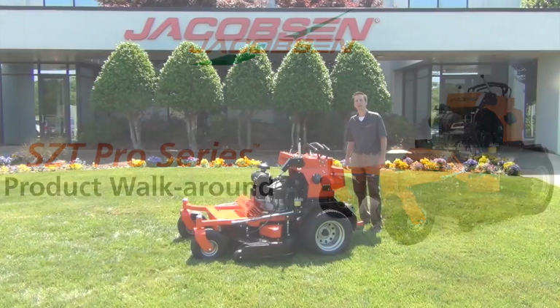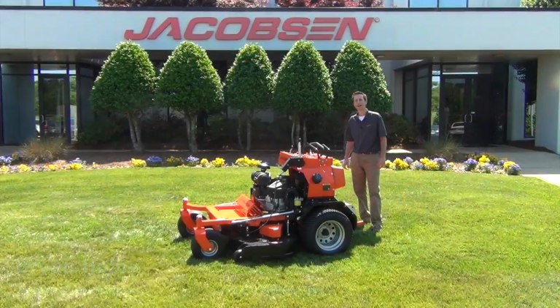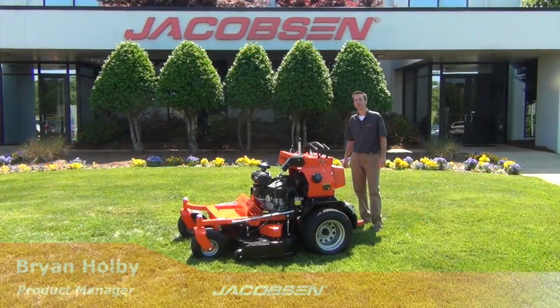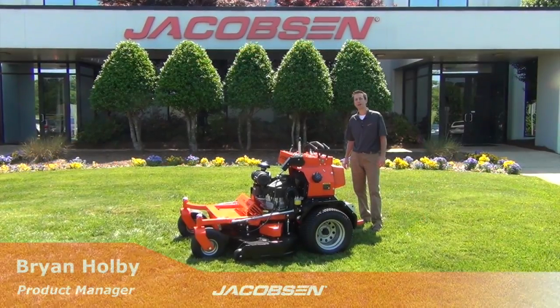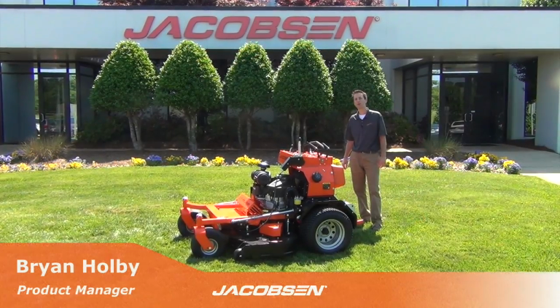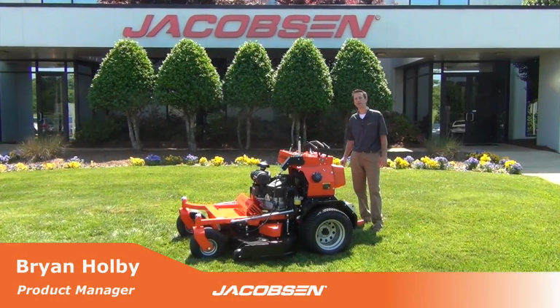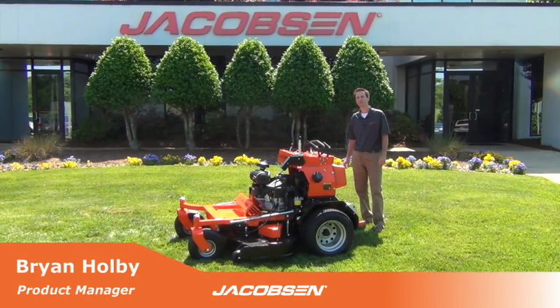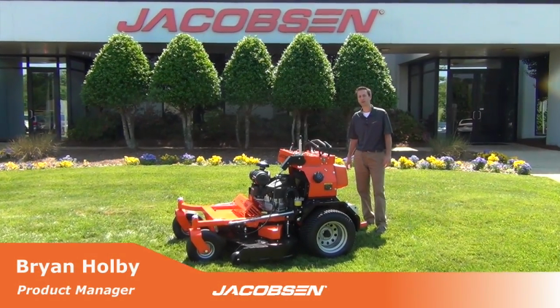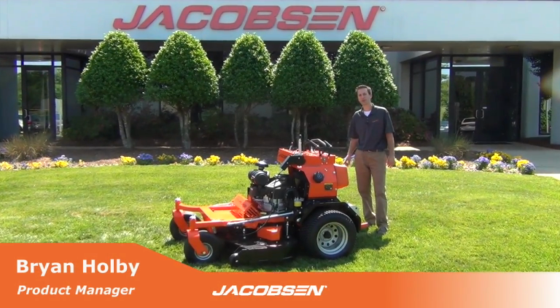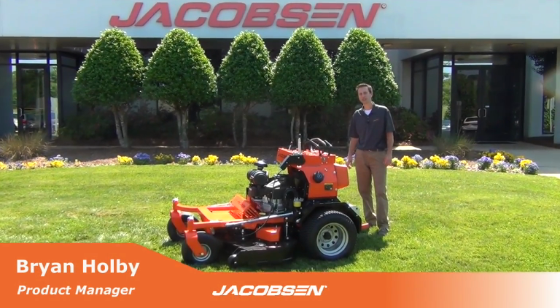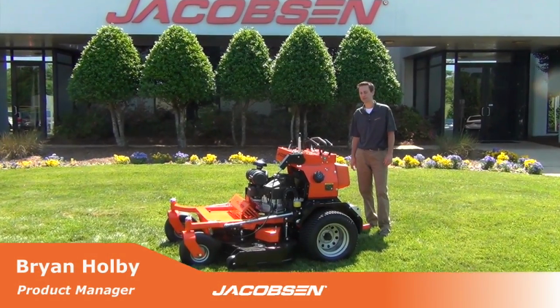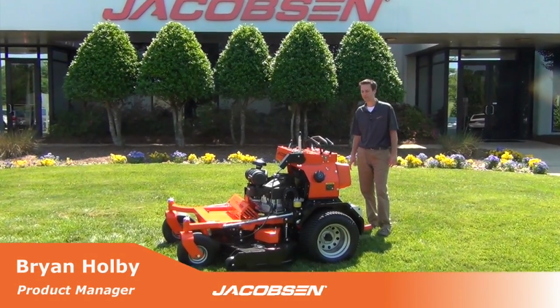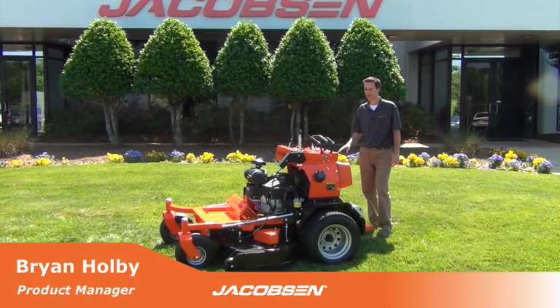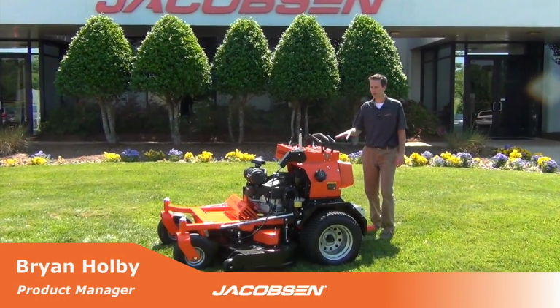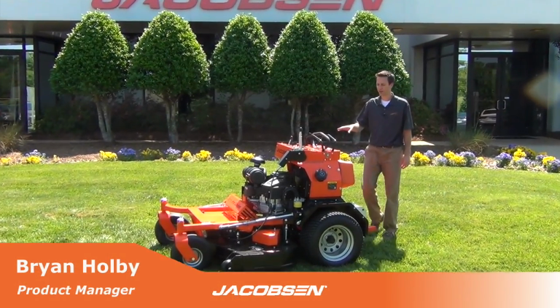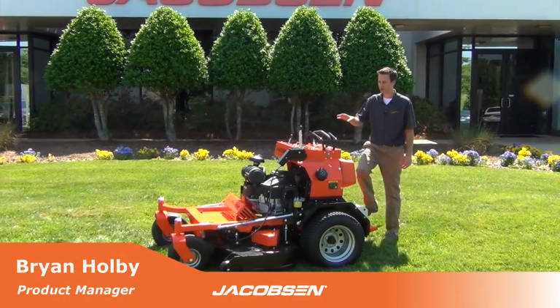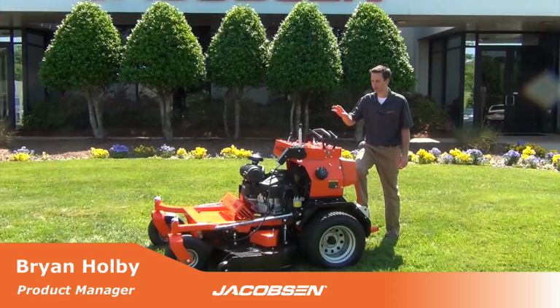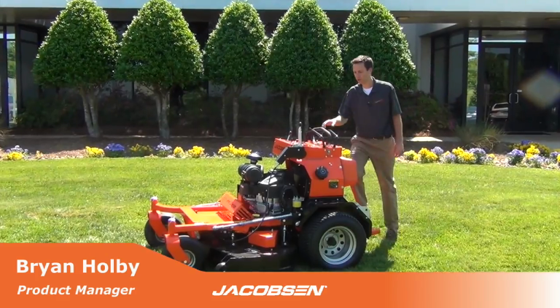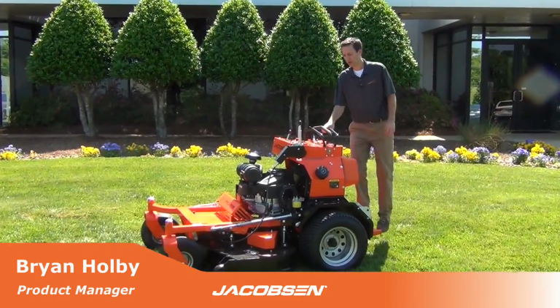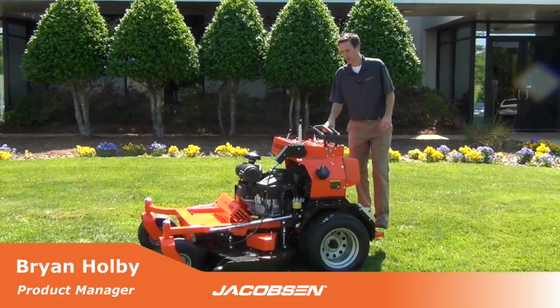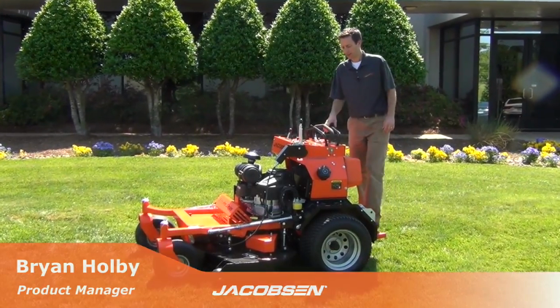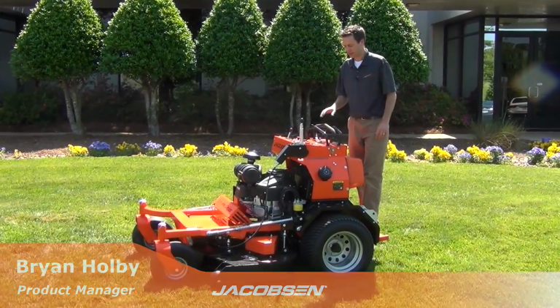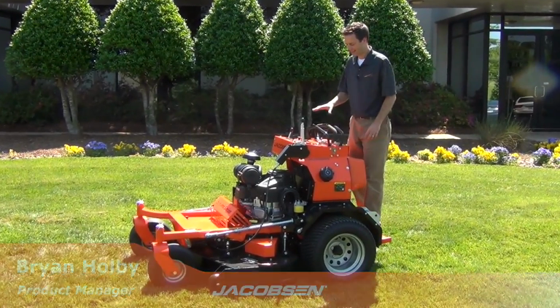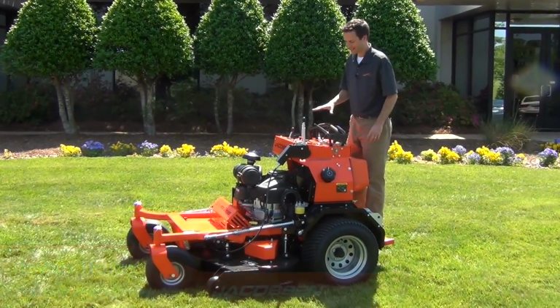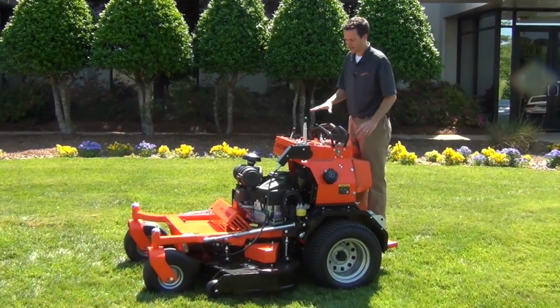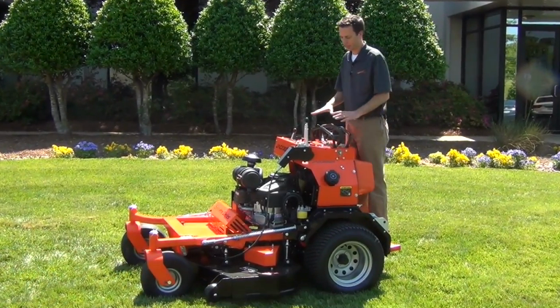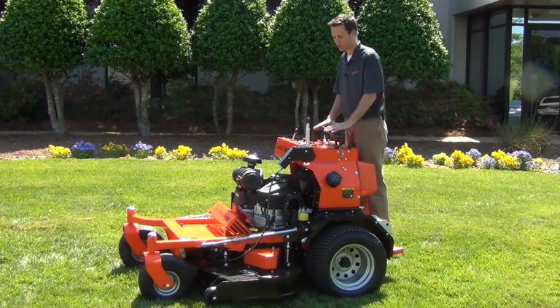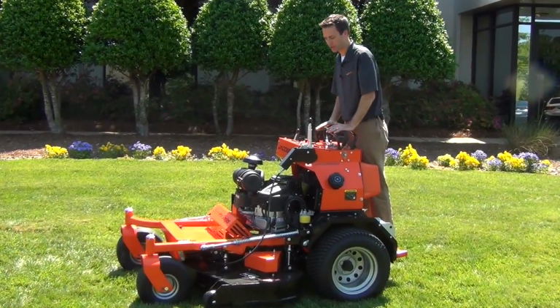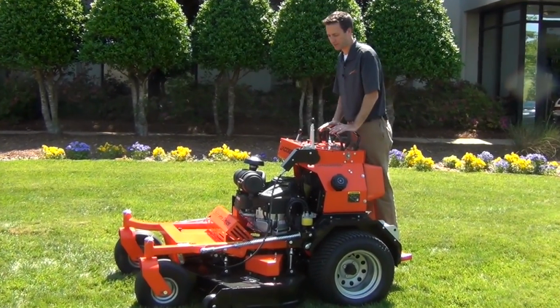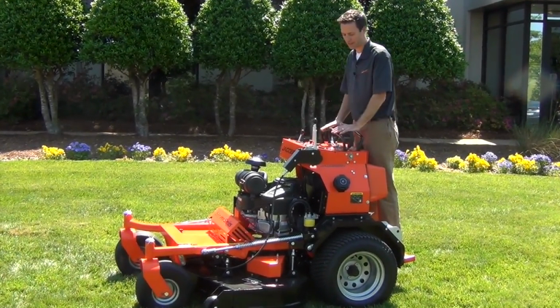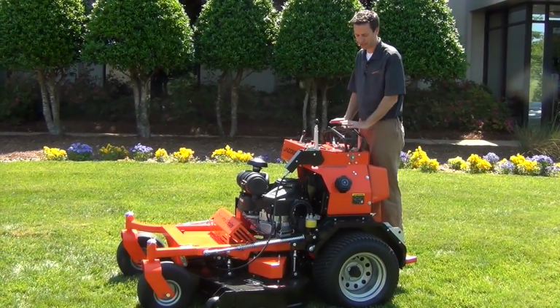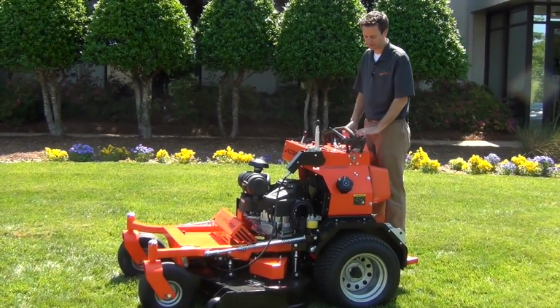Hi, I'm Brian Holbe, Product Manager at Jacobson. I'm here to introduce you to the new SZT Pro Series by Jacobson.